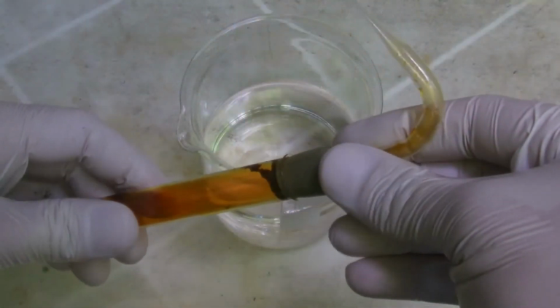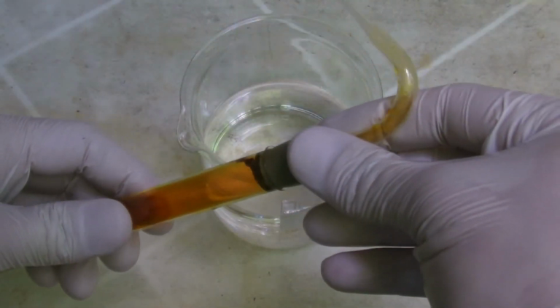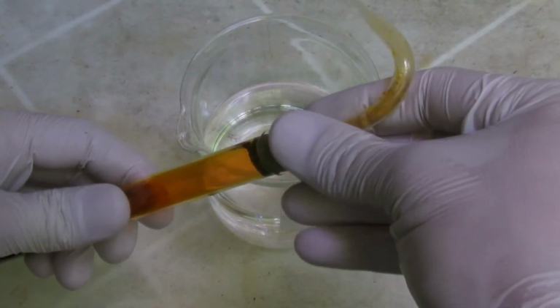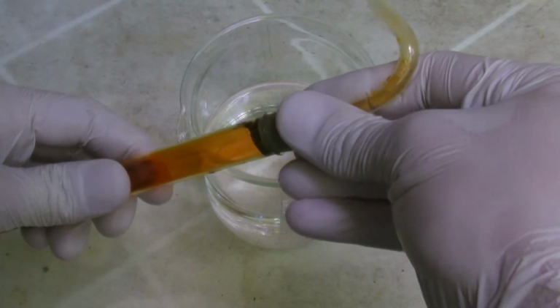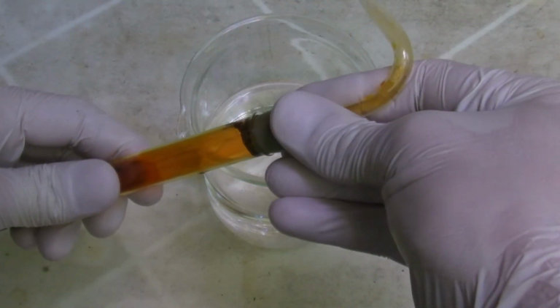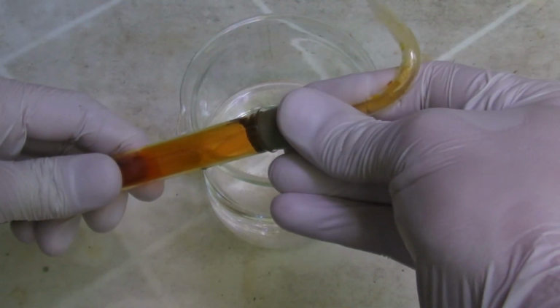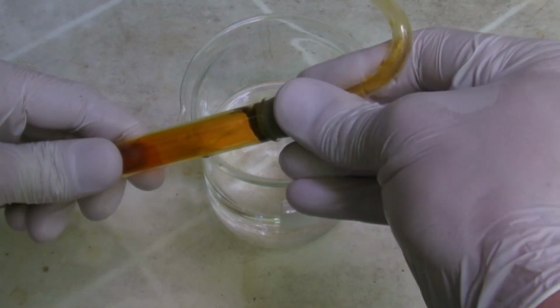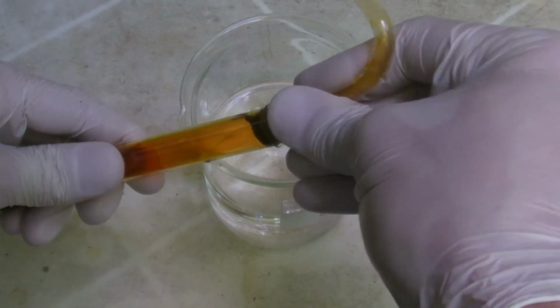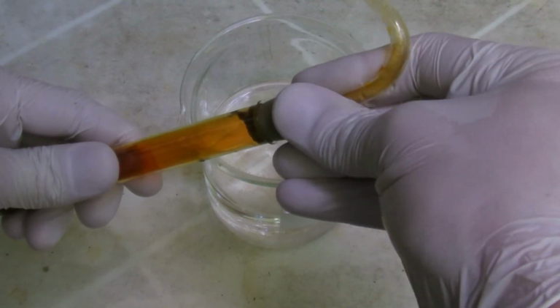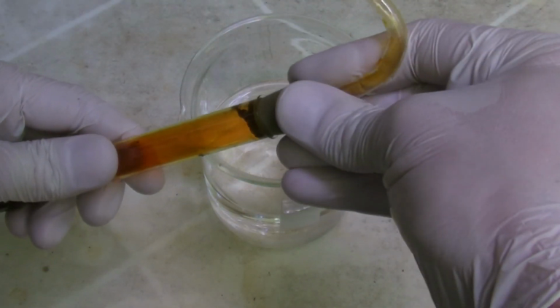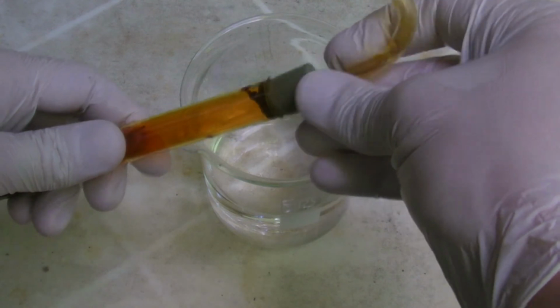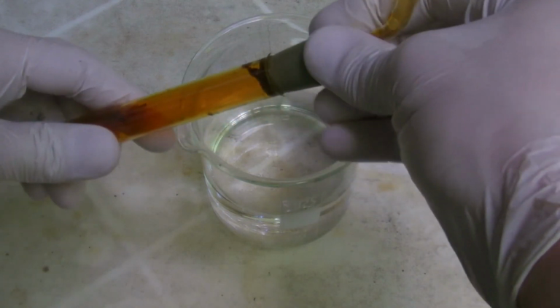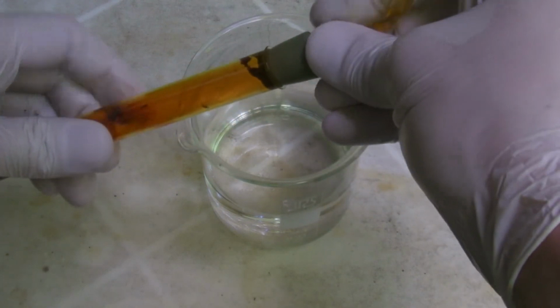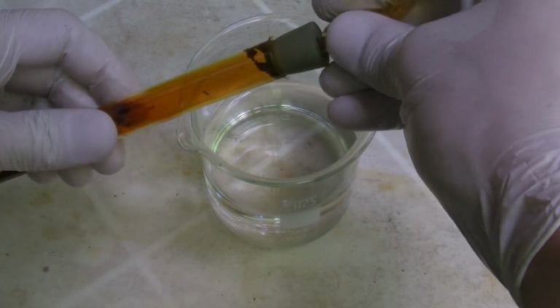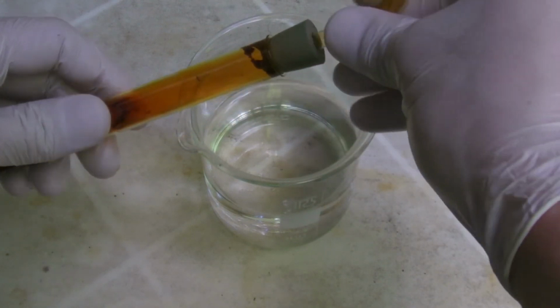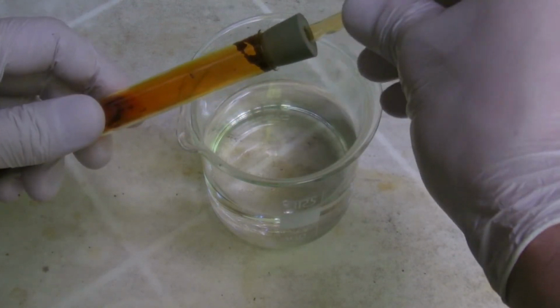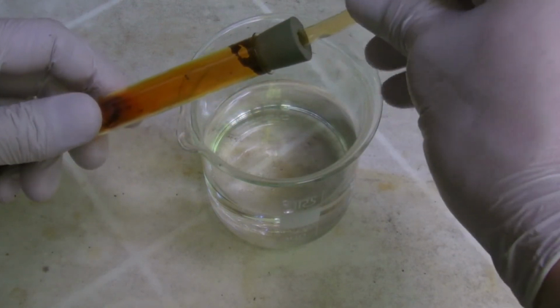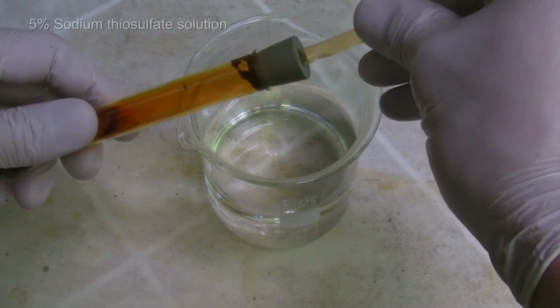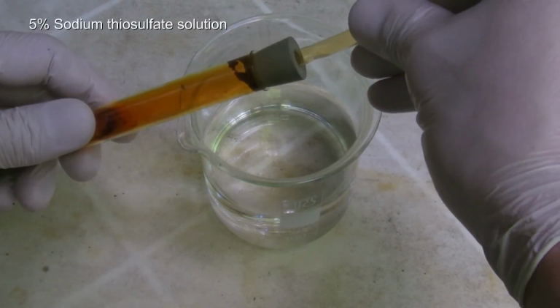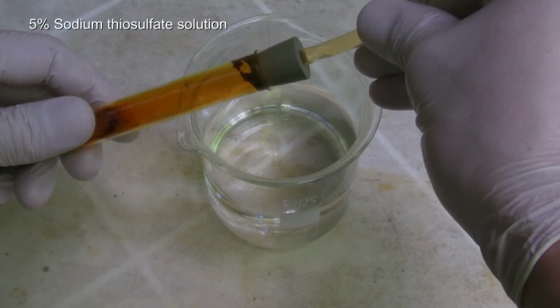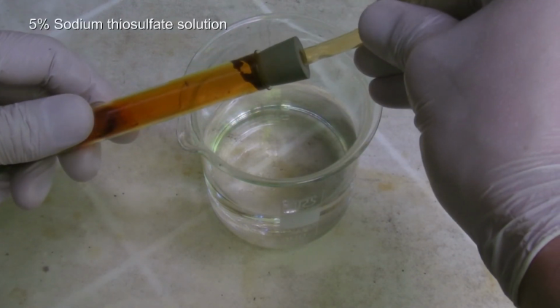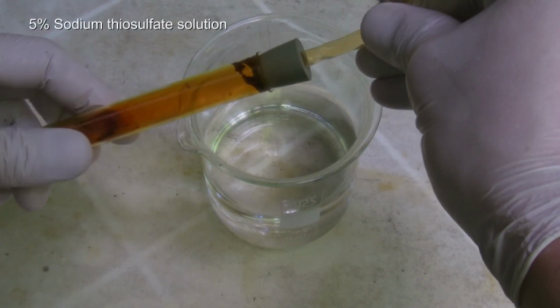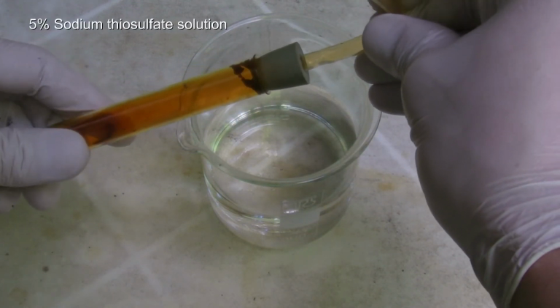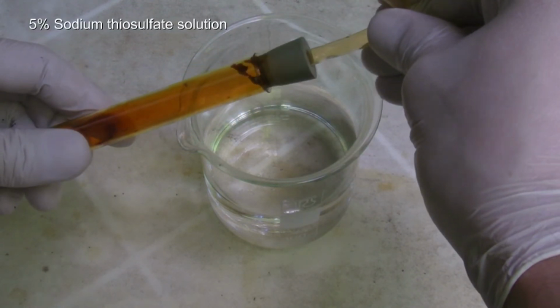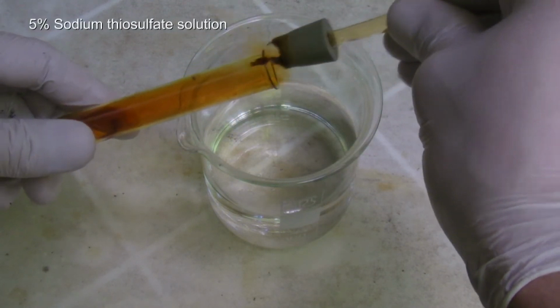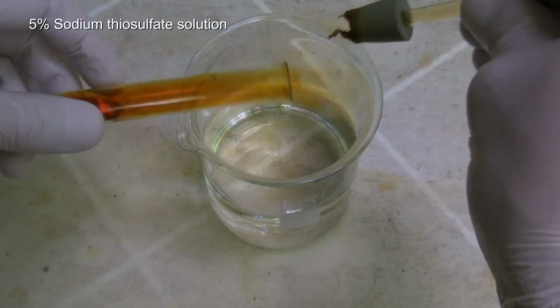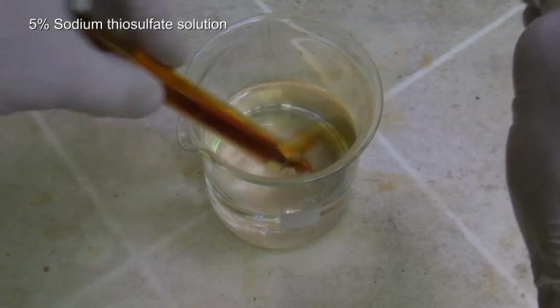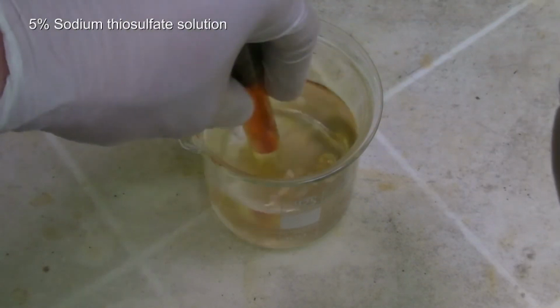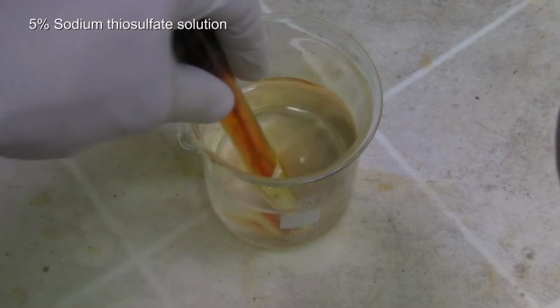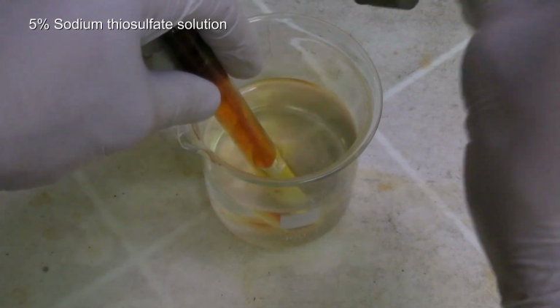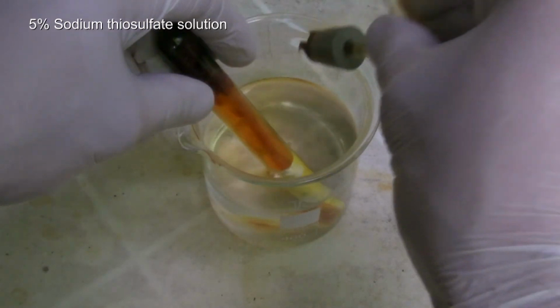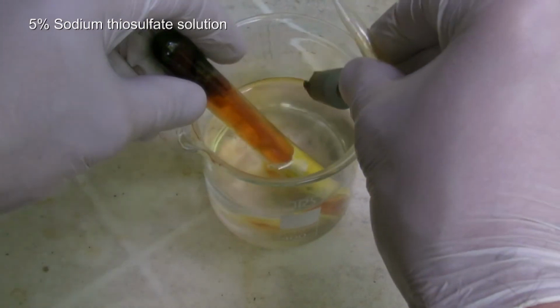When the test tube has cooled down, the stopper can be removed quickly and the rest of the bromine is neutralized with a 5% sodium thiosulfate solution.